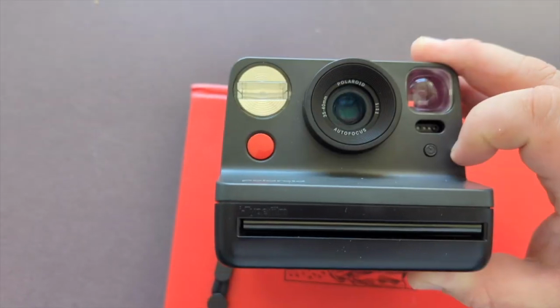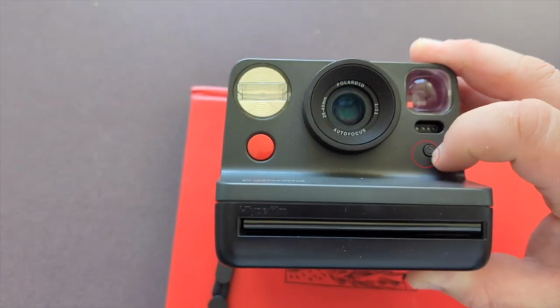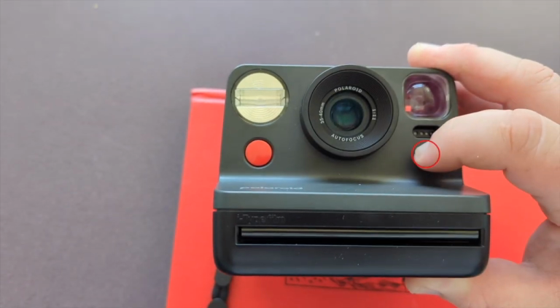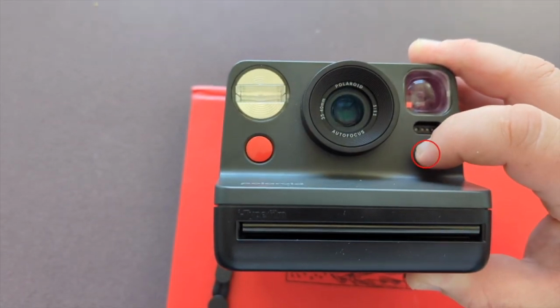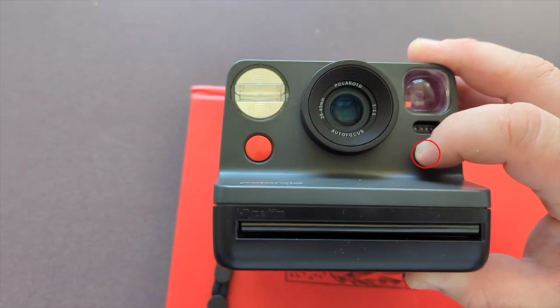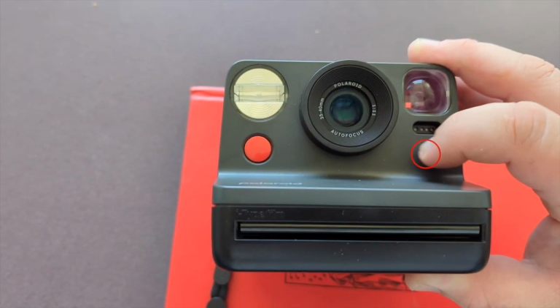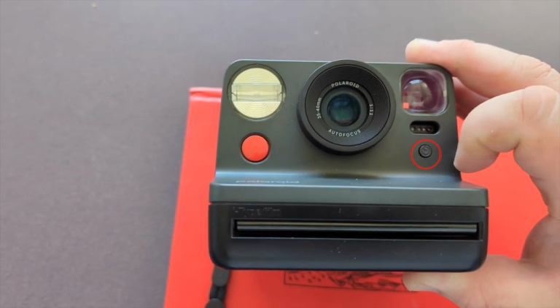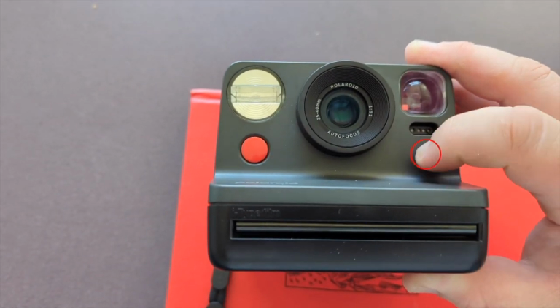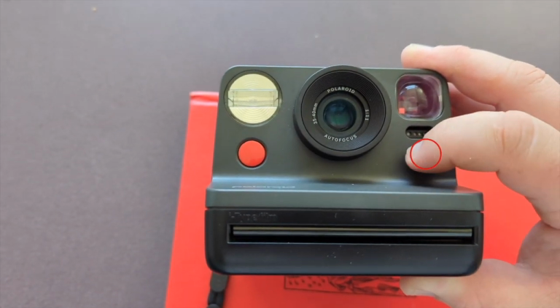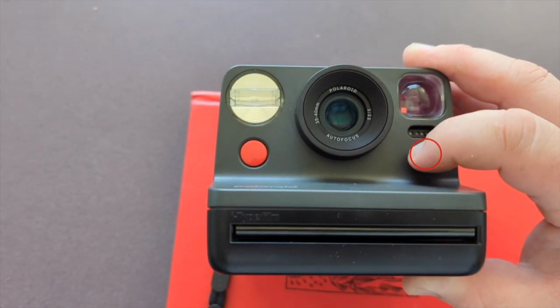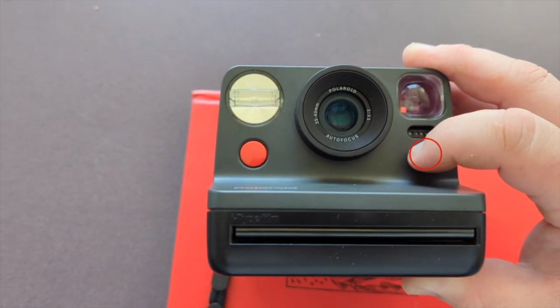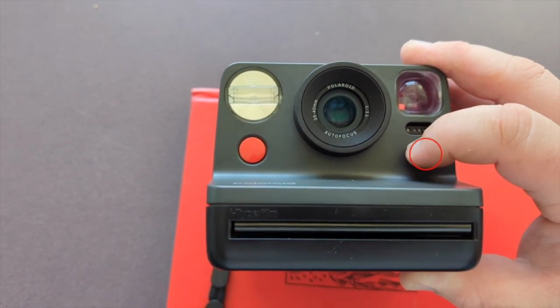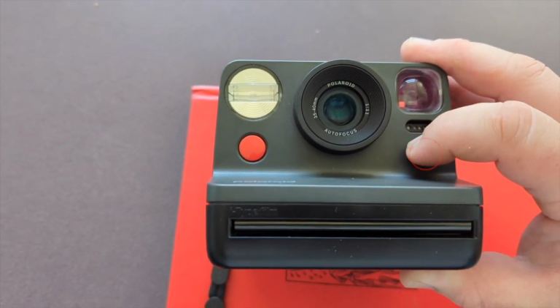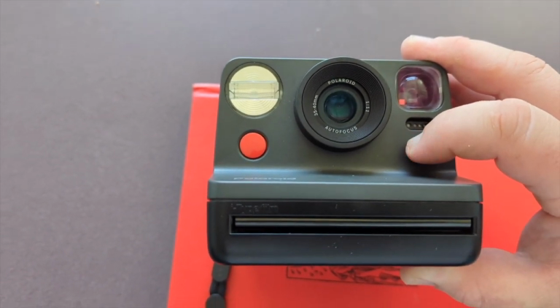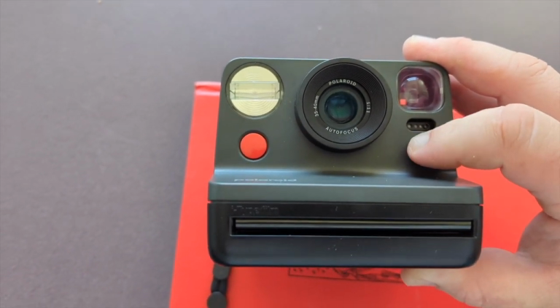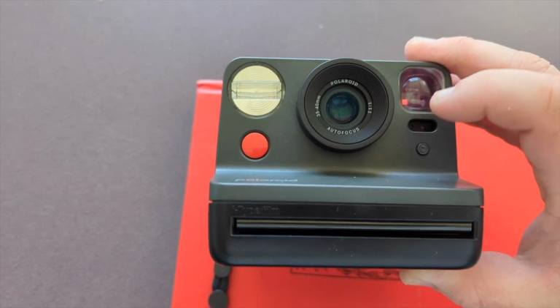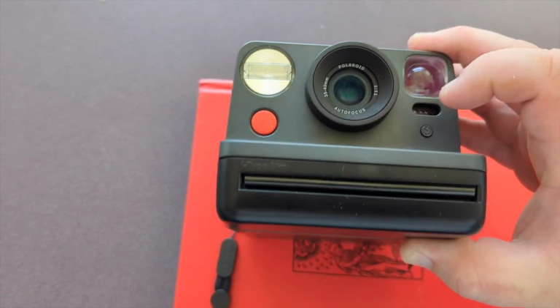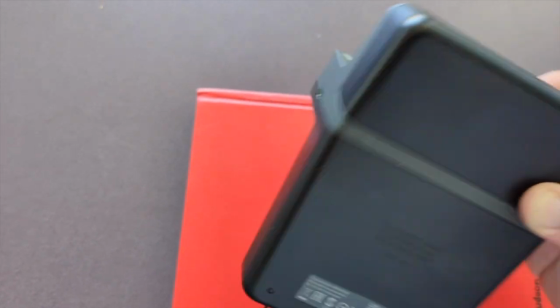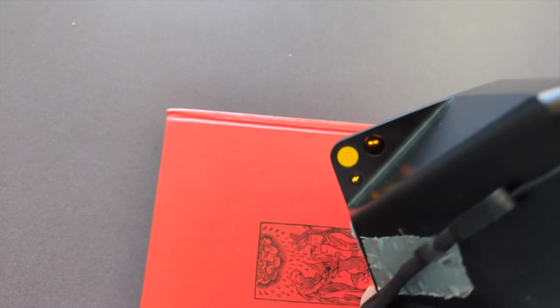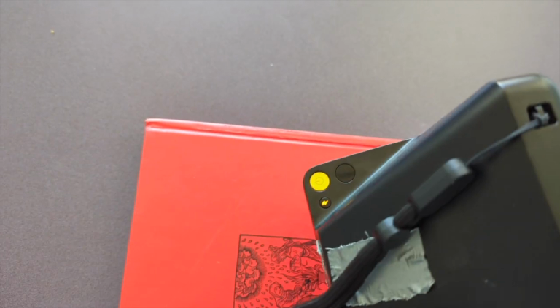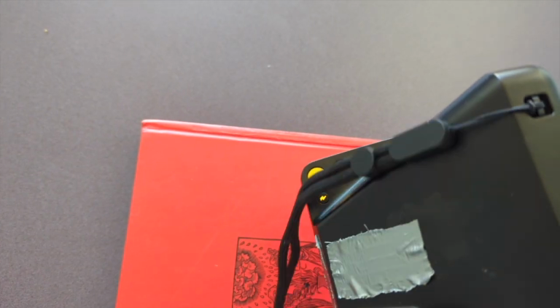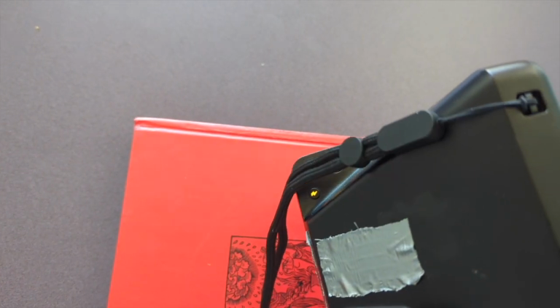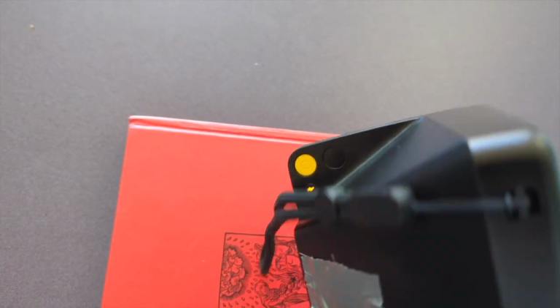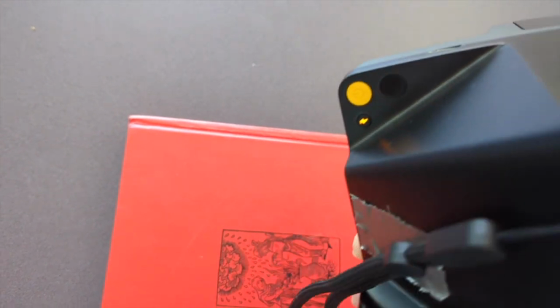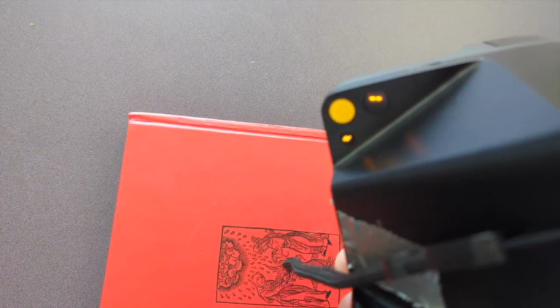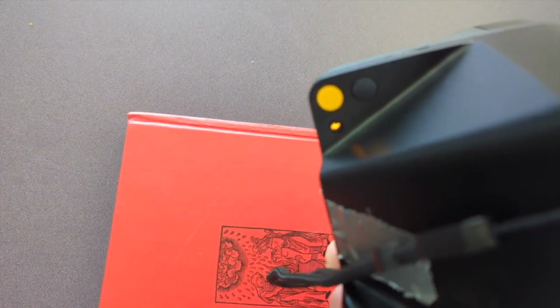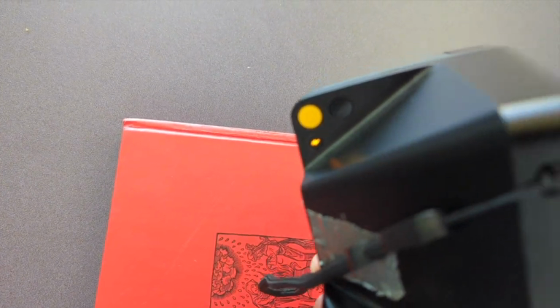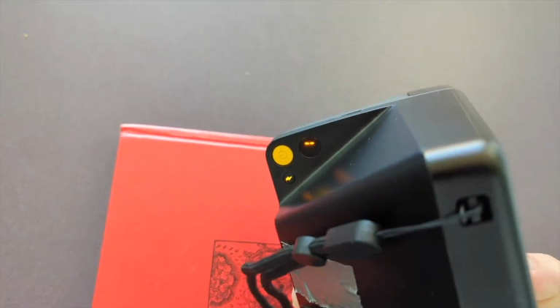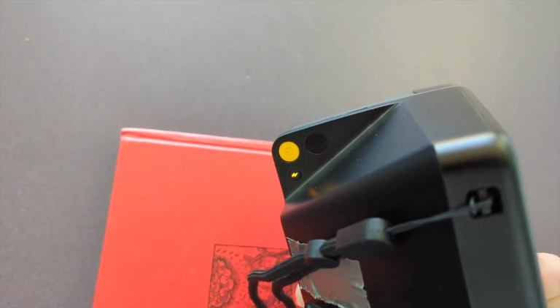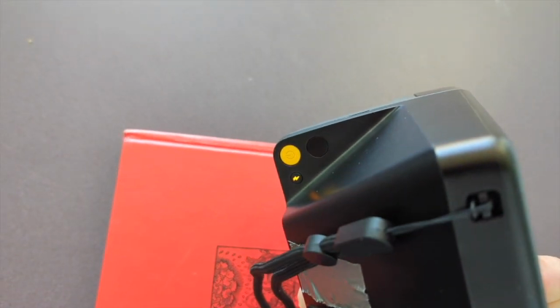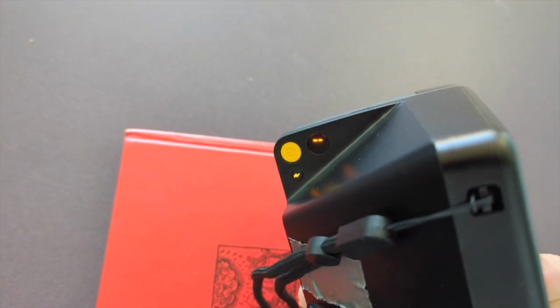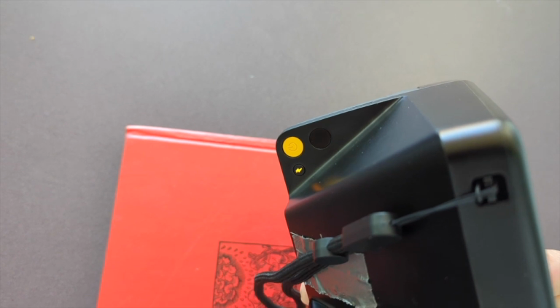I'm going to put it in double exposure mode by pressing the timer twice quickly, and you see it says one — that means the next shot will be the first exposure.